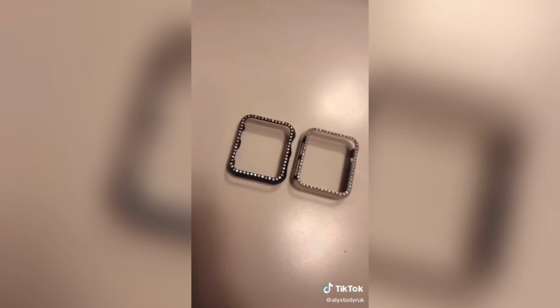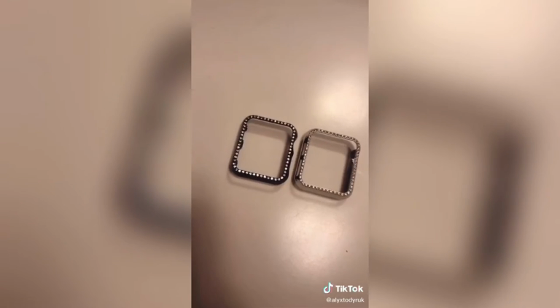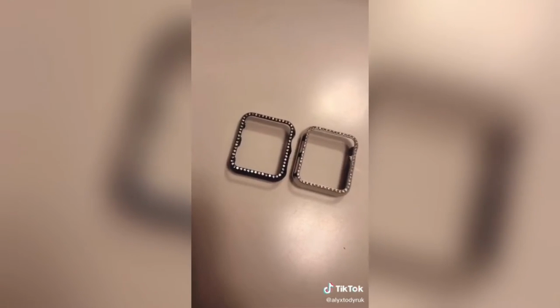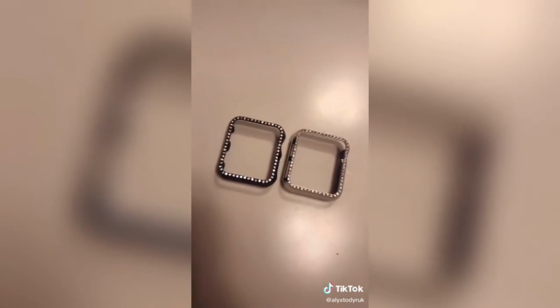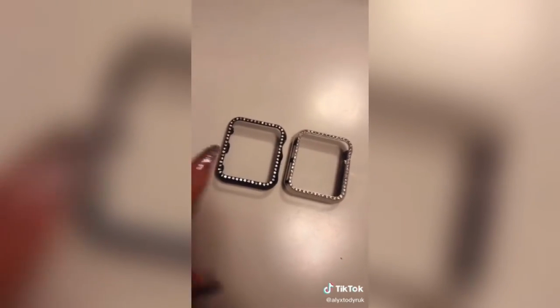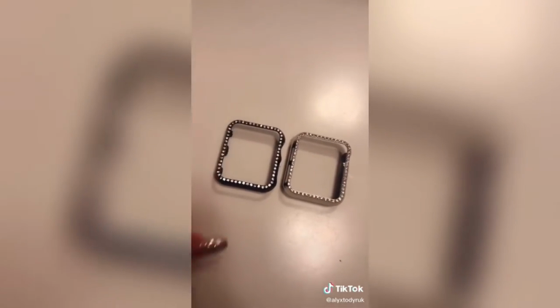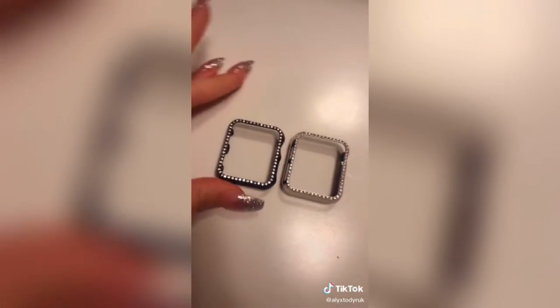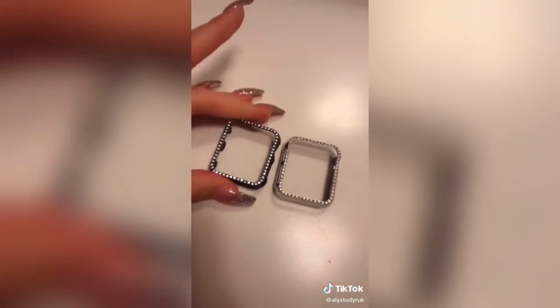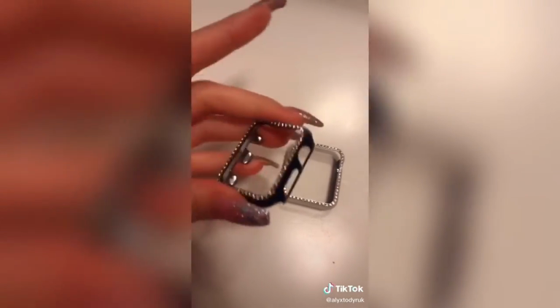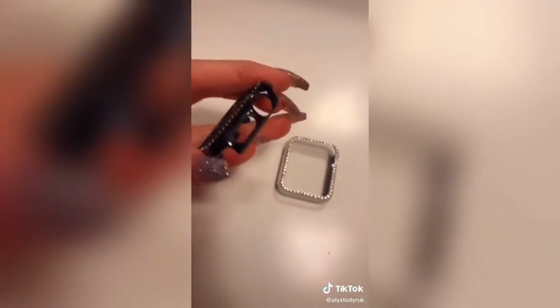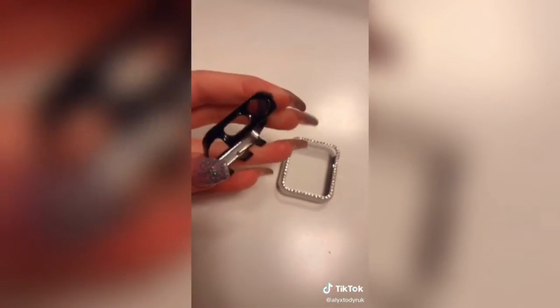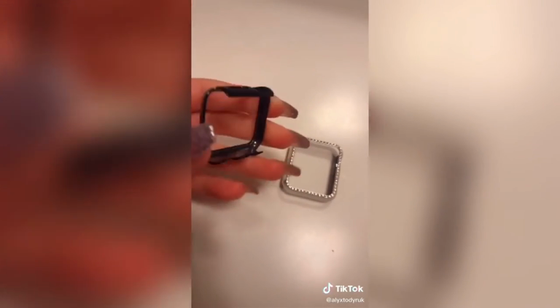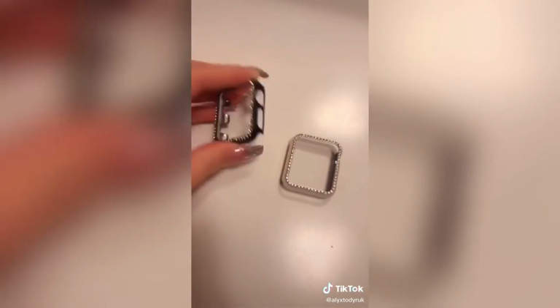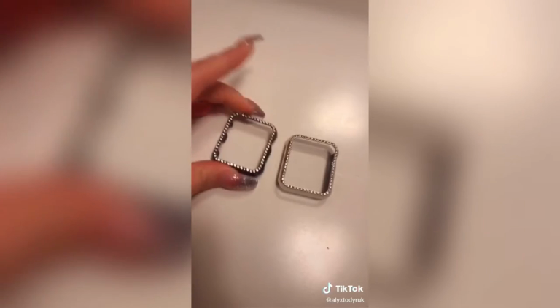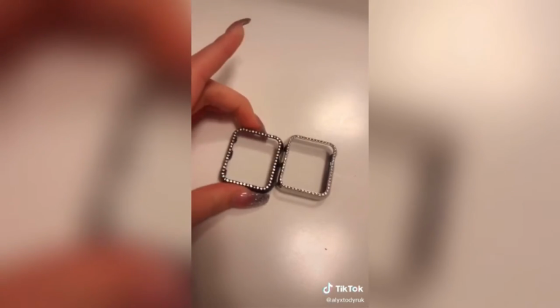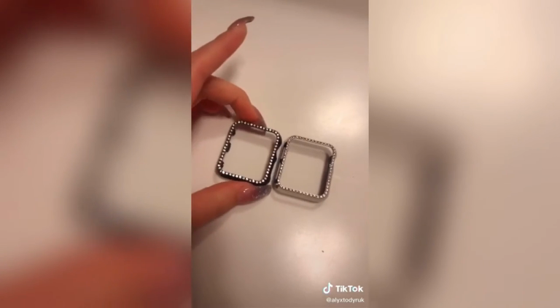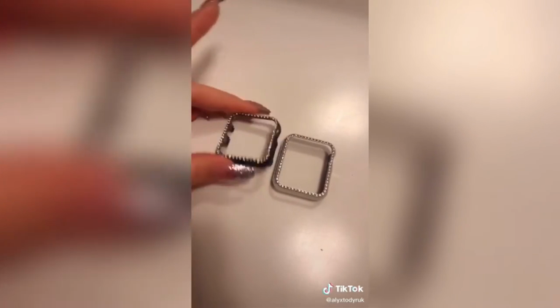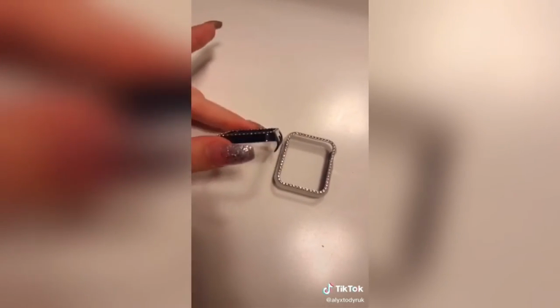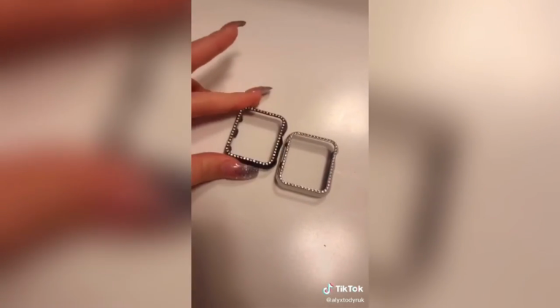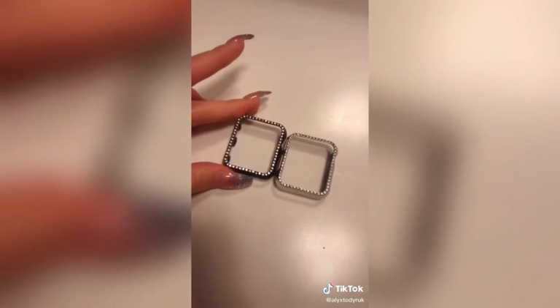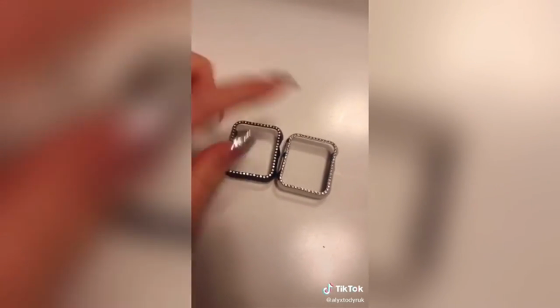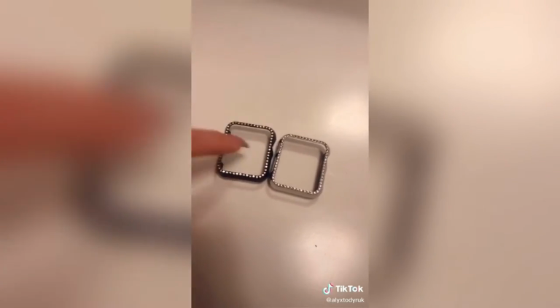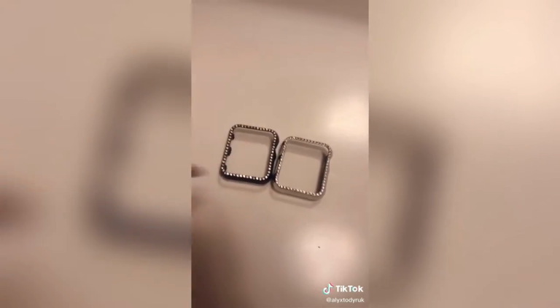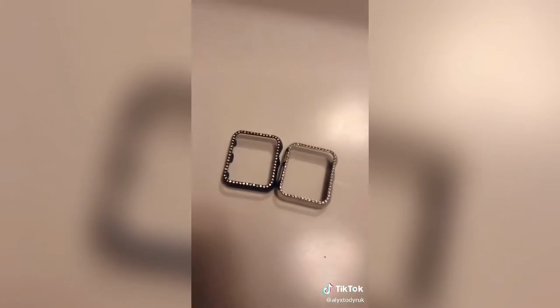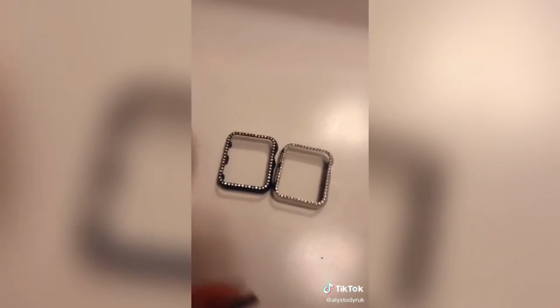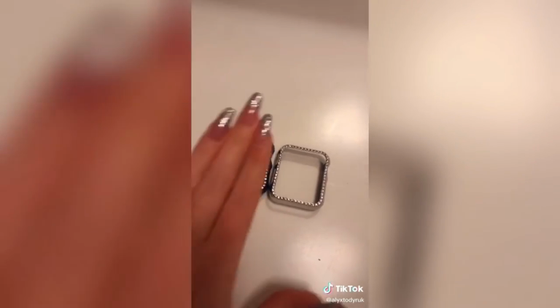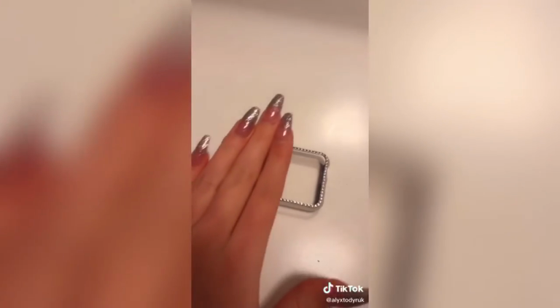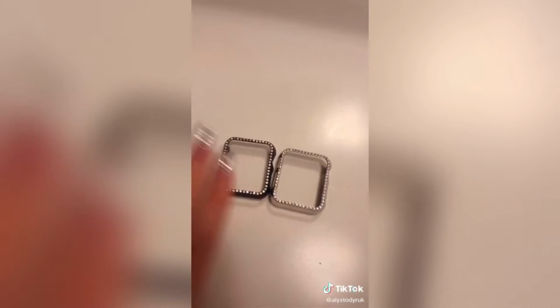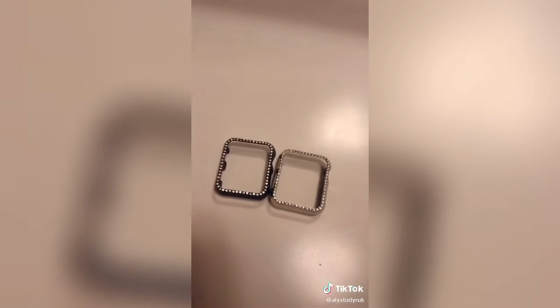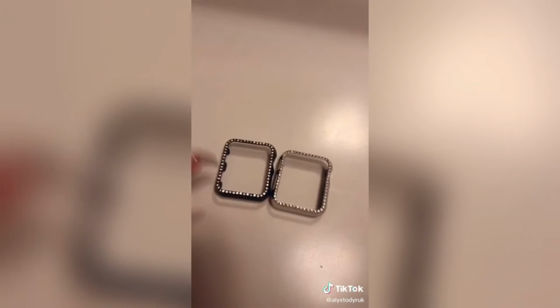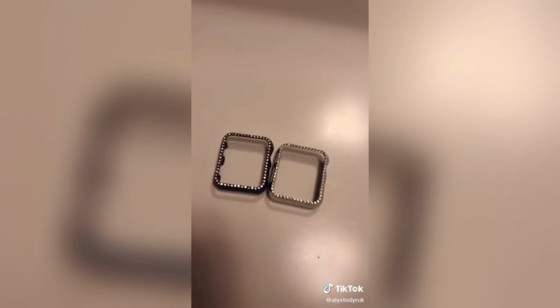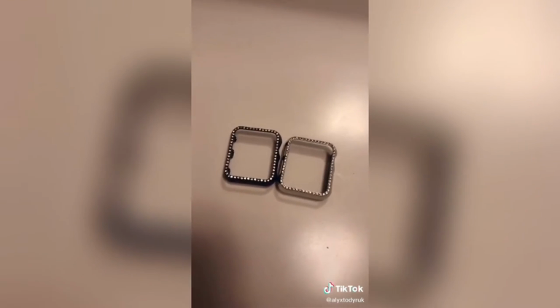Next are these really cute Apple Watch outer cases to protect the Apple Watch — there's a black one and a silver one with little glitters. I just need to get a screen protector so that when I put this on the screen it's also protected.